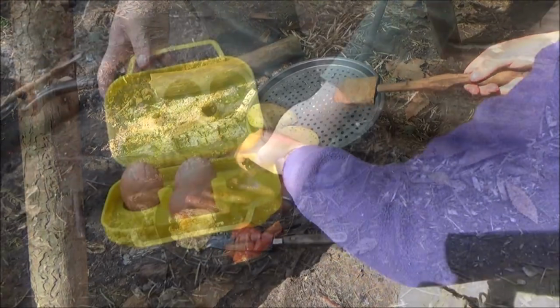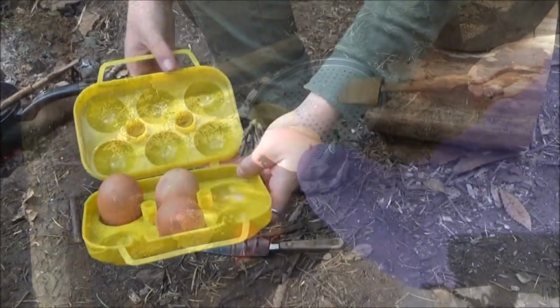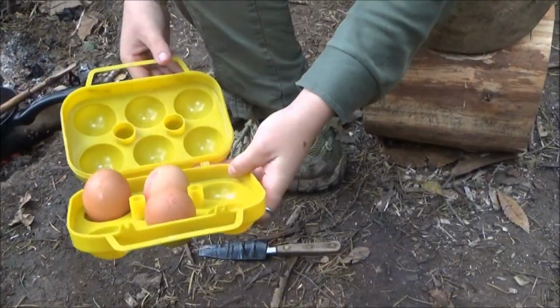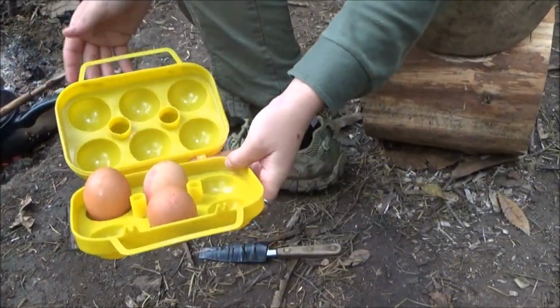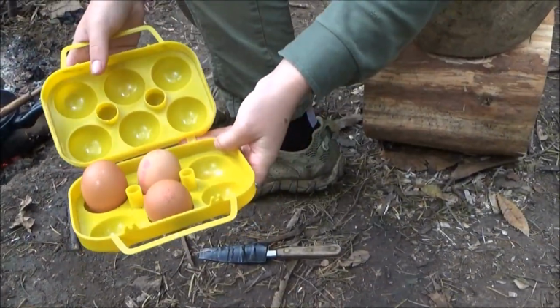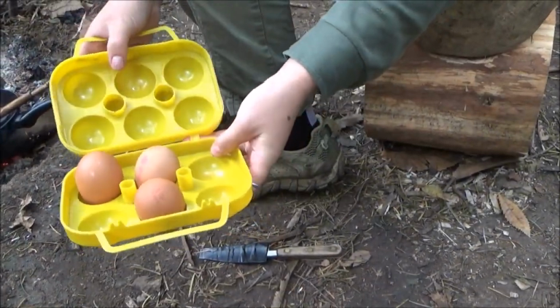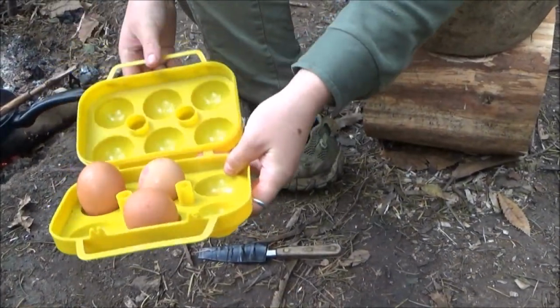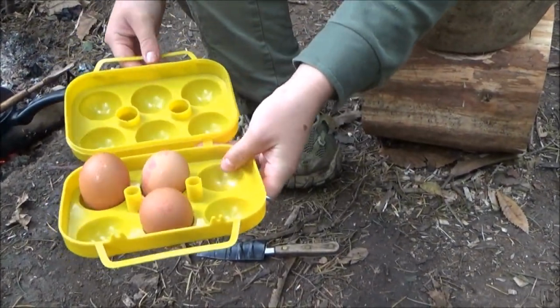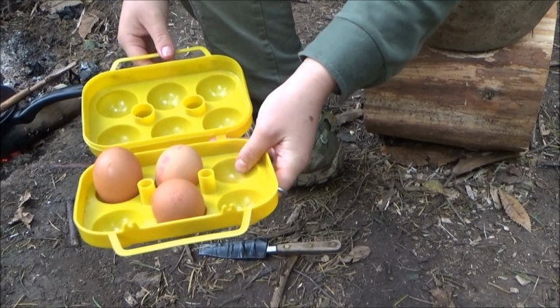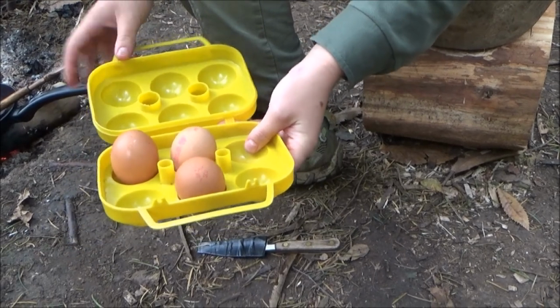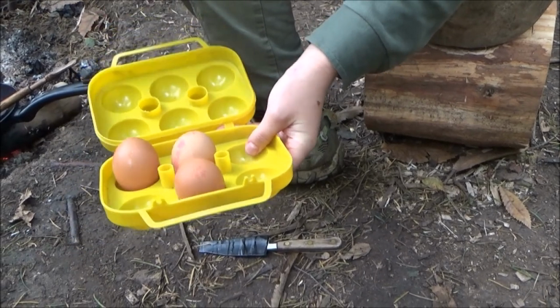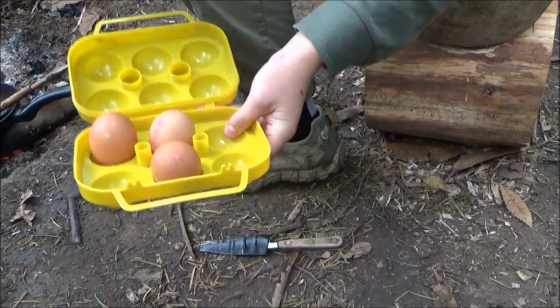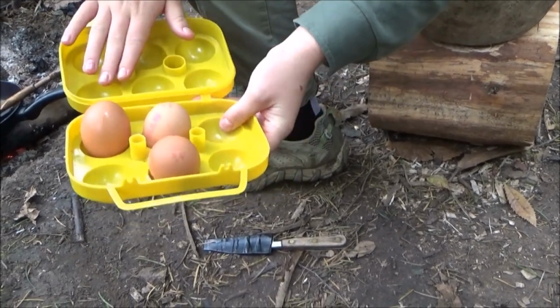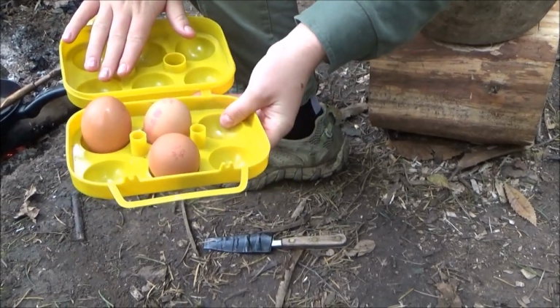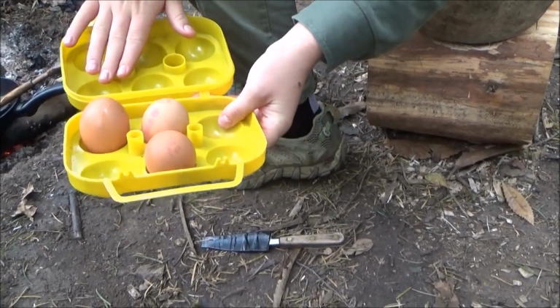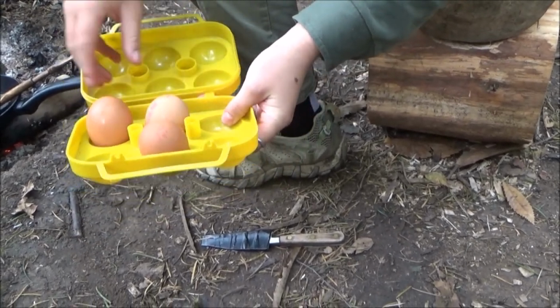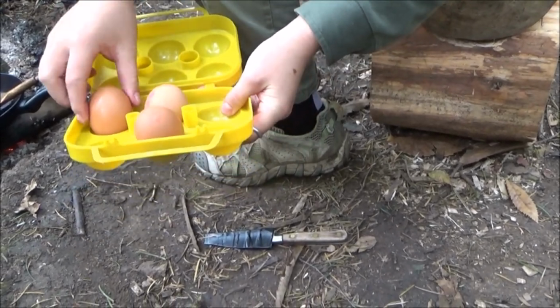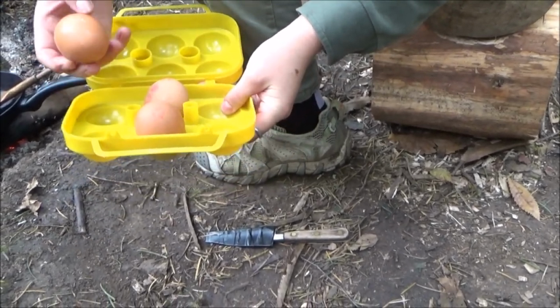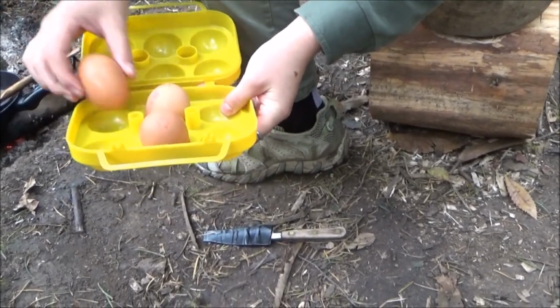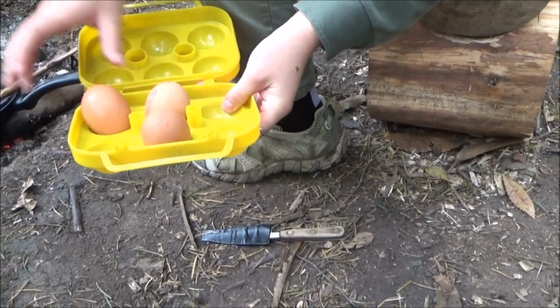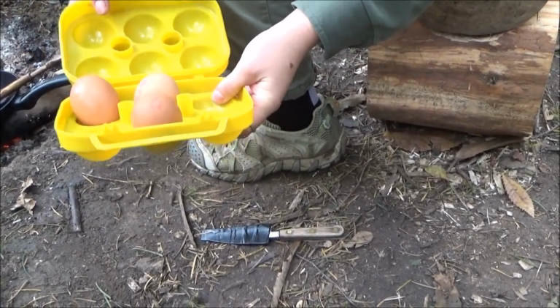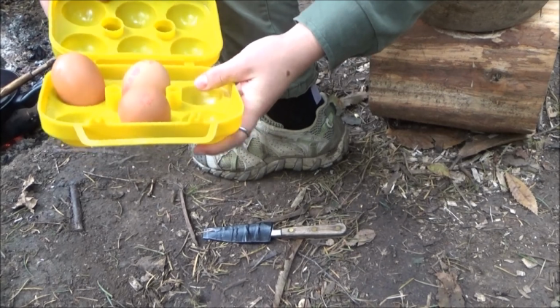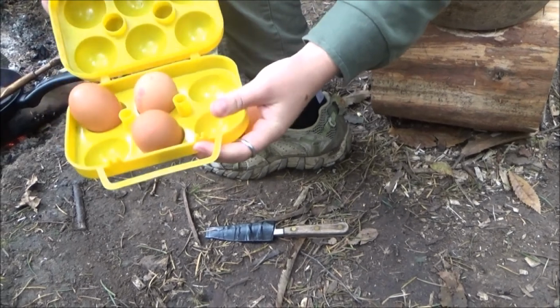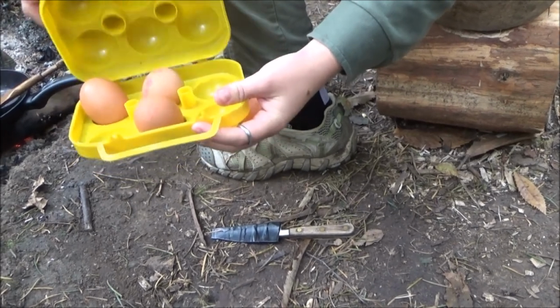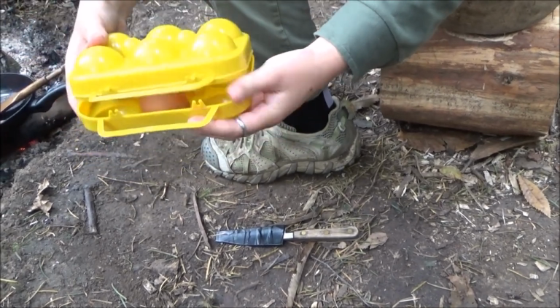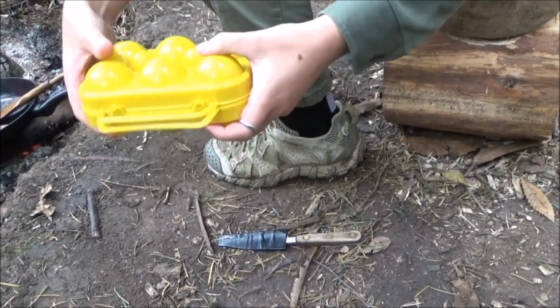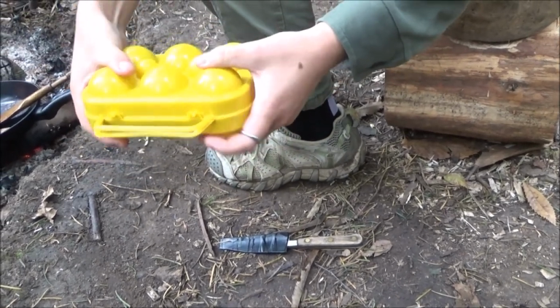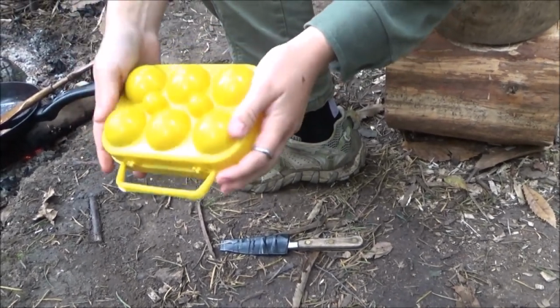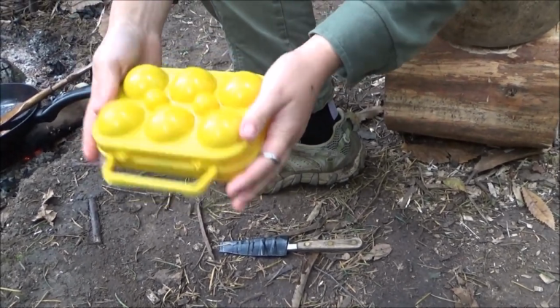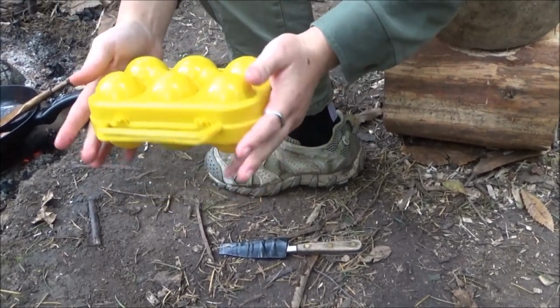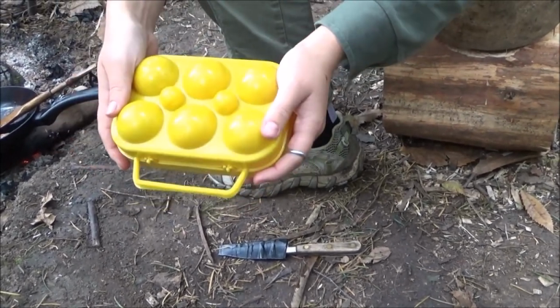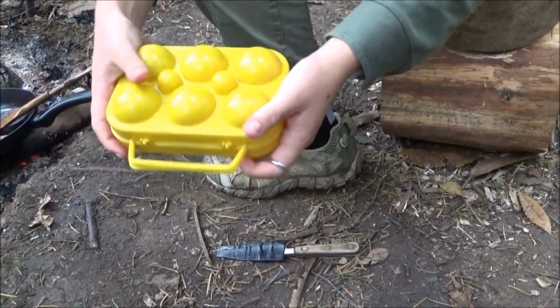To transport my eggs and get them here without being cracked, I have this nice container. I really like that.